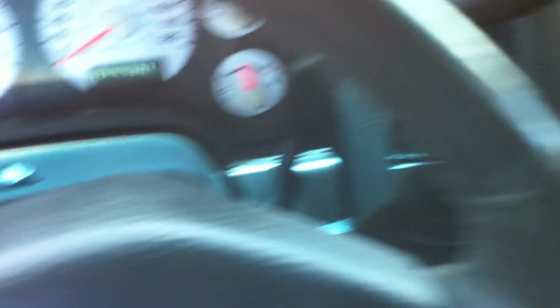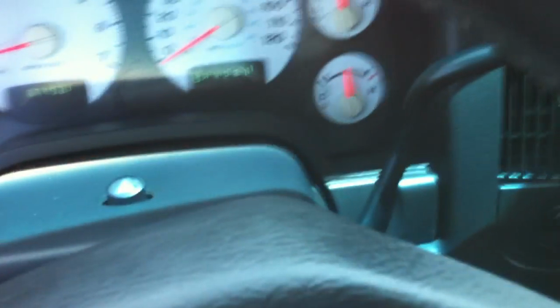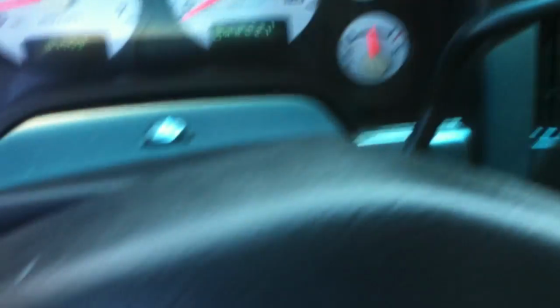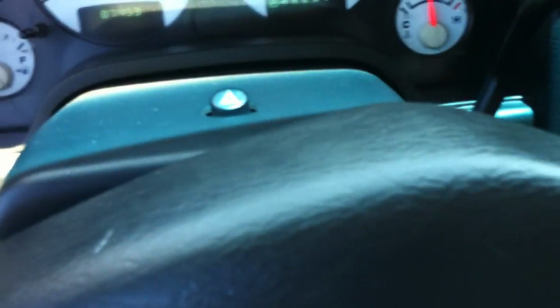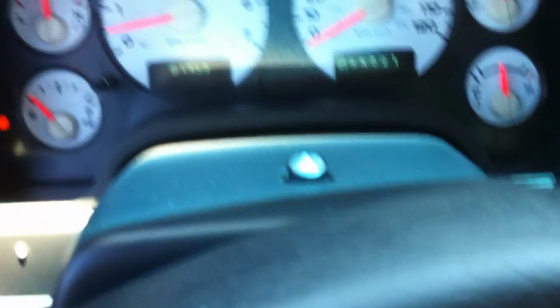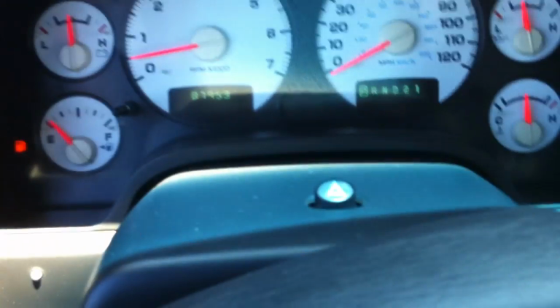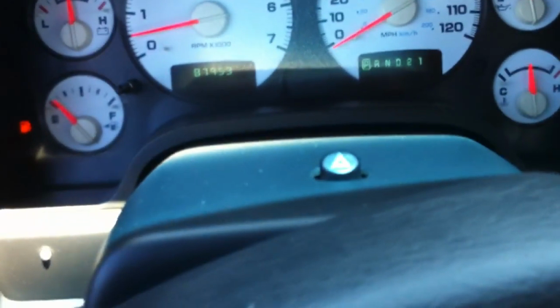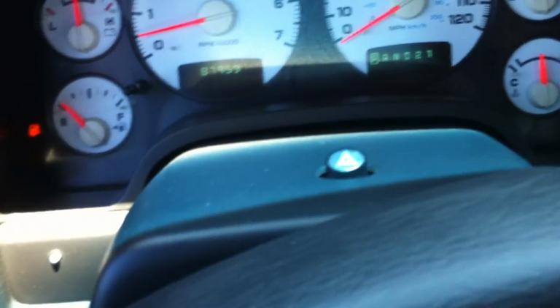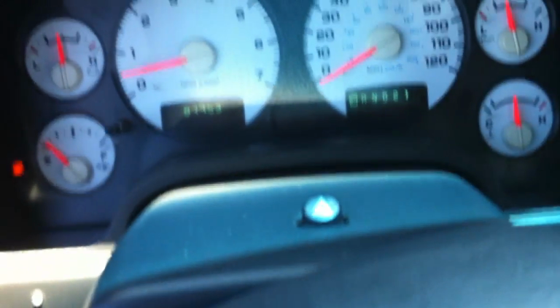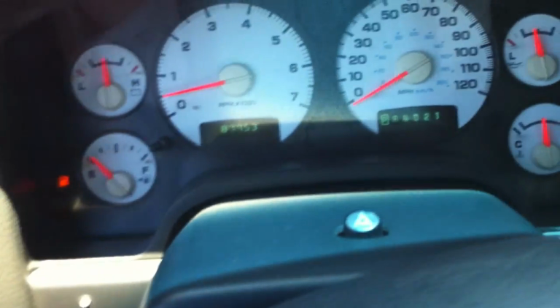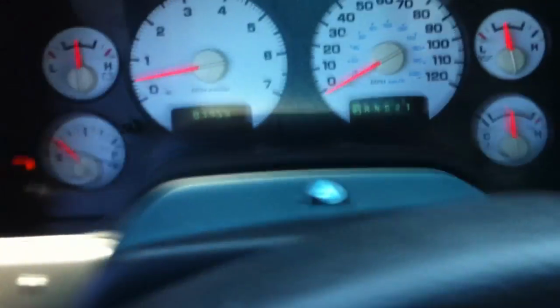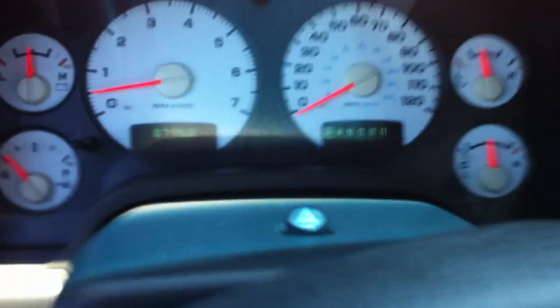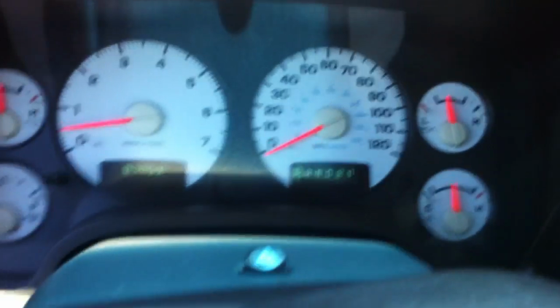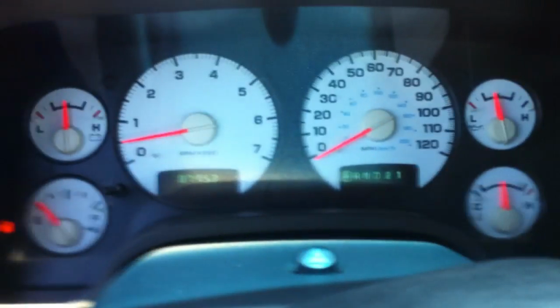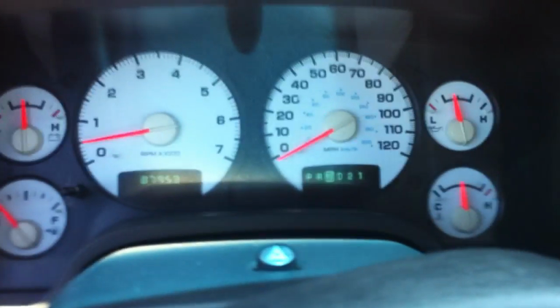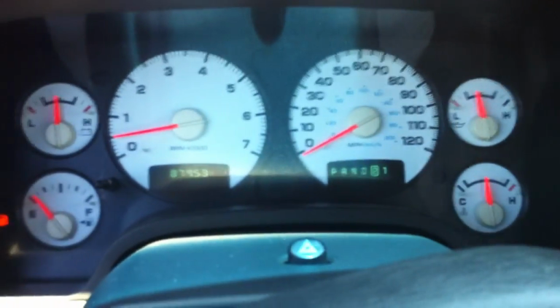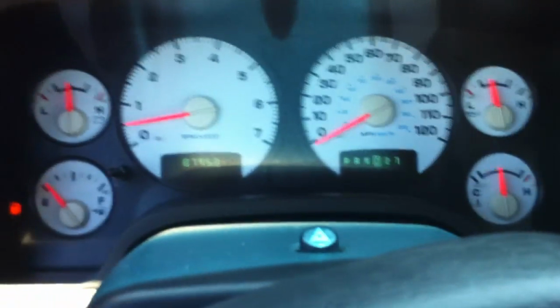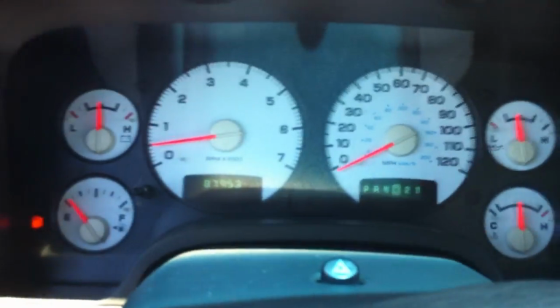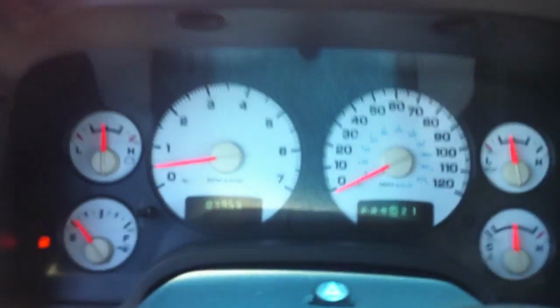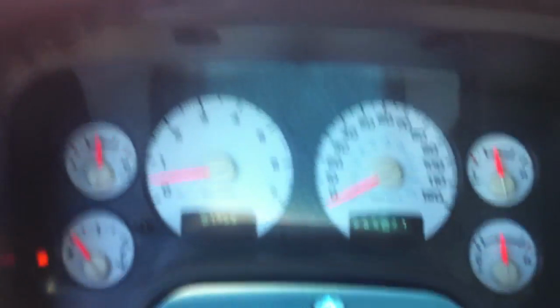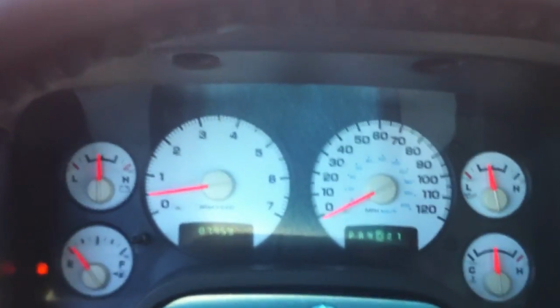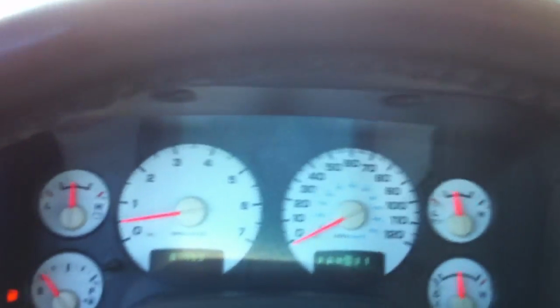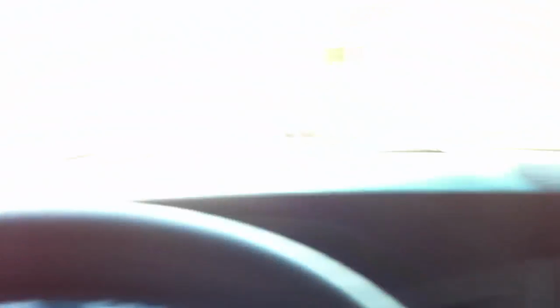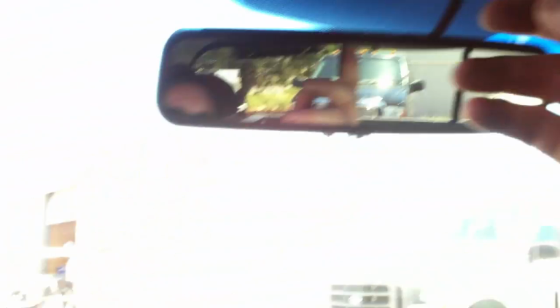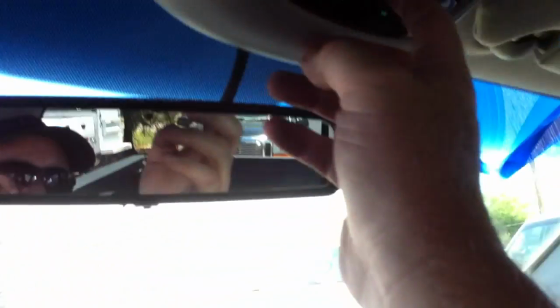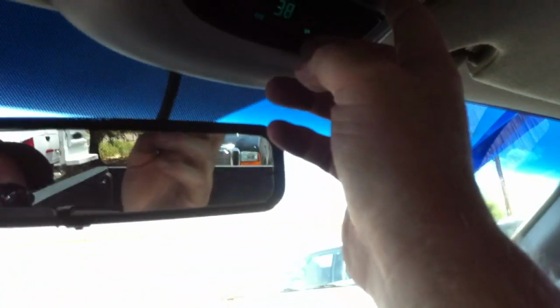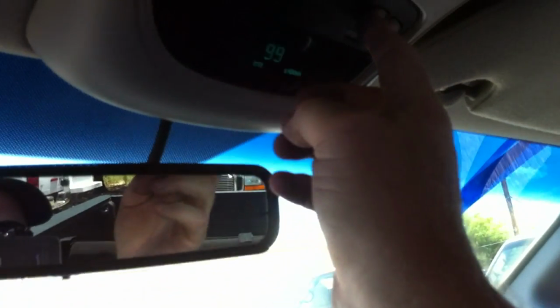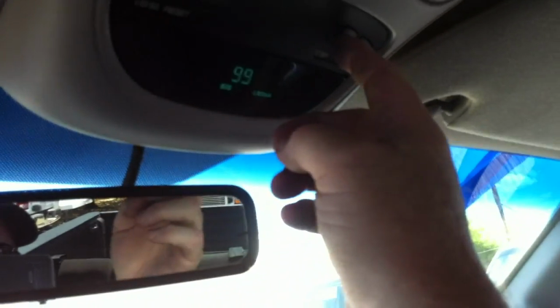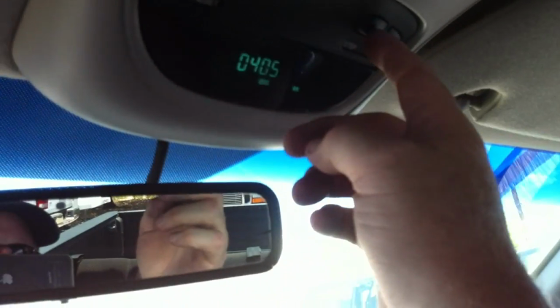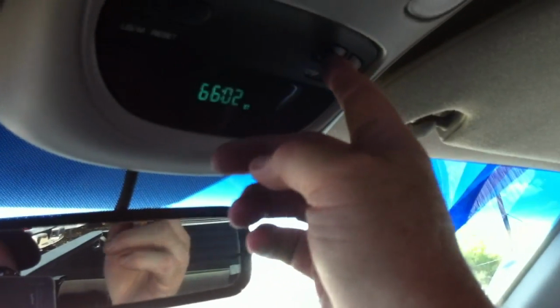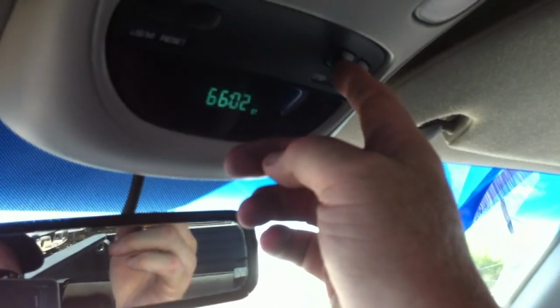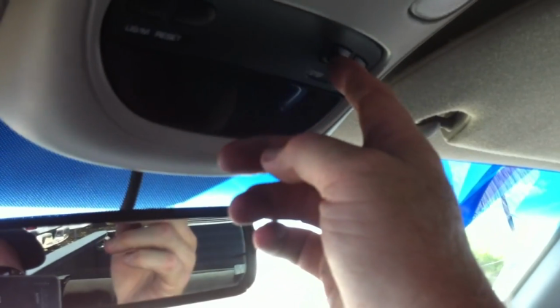It's really got a nice, quiet idle. And it's not hot in here — it's 105 outside, so I guess that says something. Let's see exactly if it's got a temperature out there.